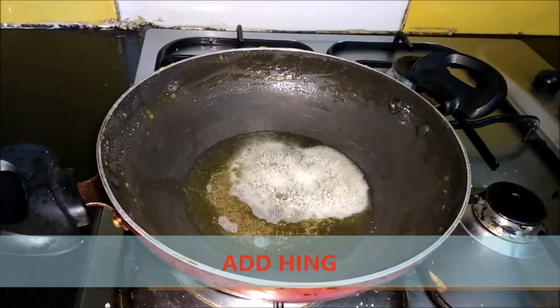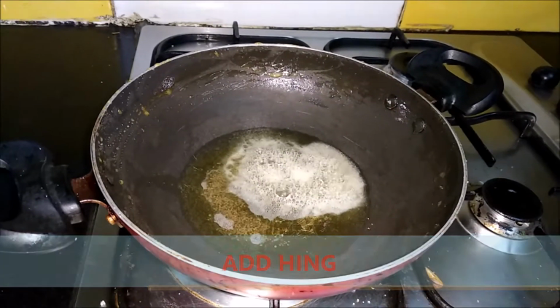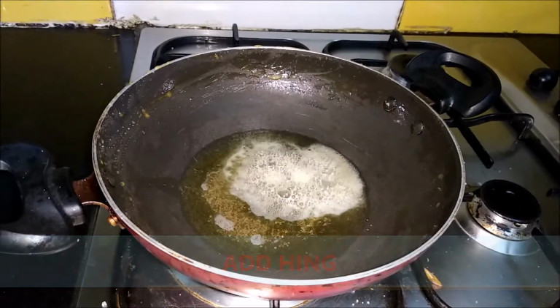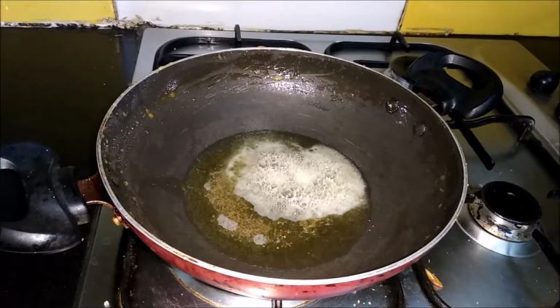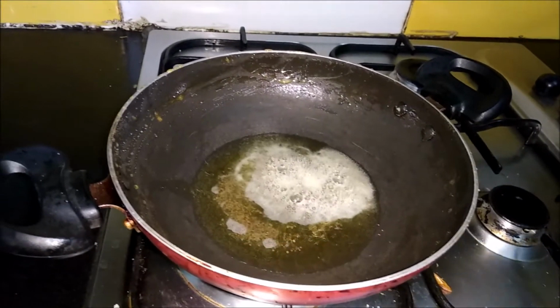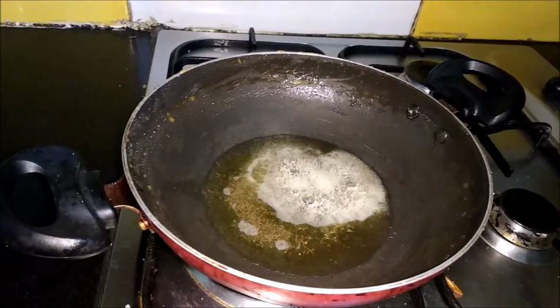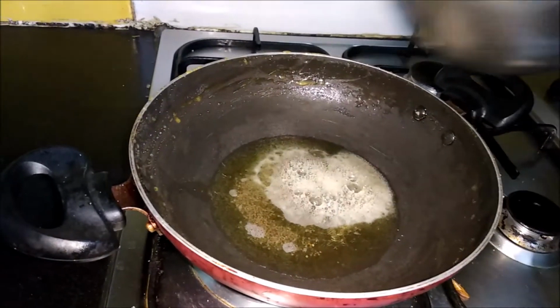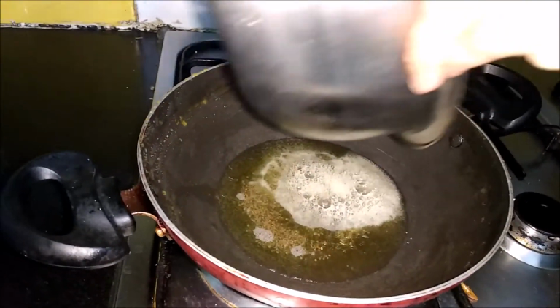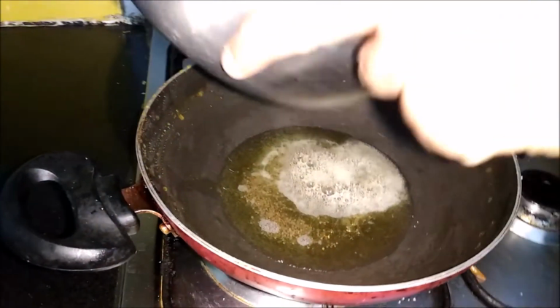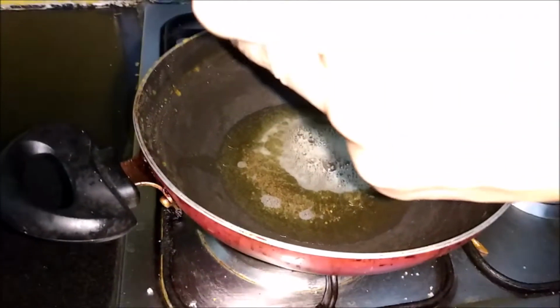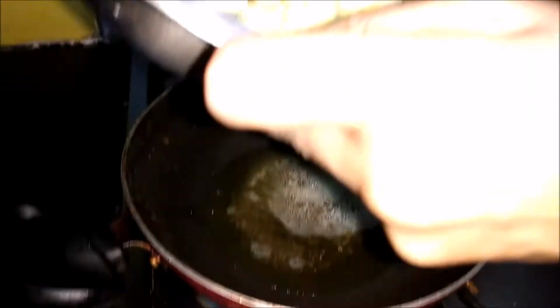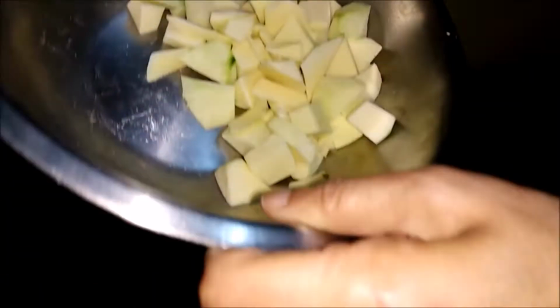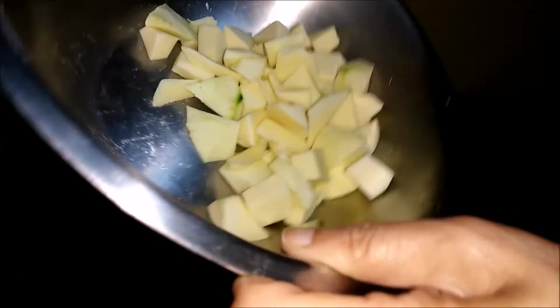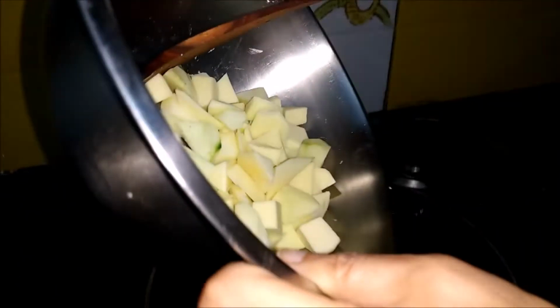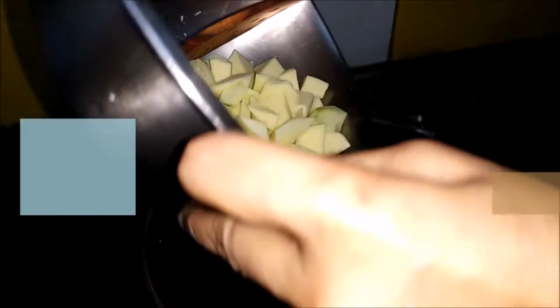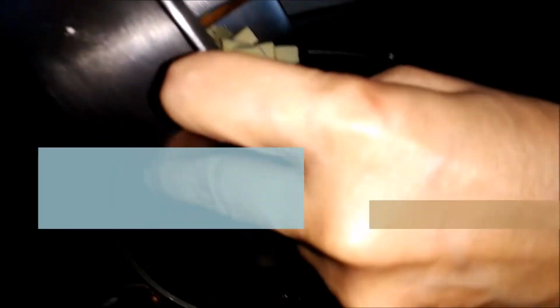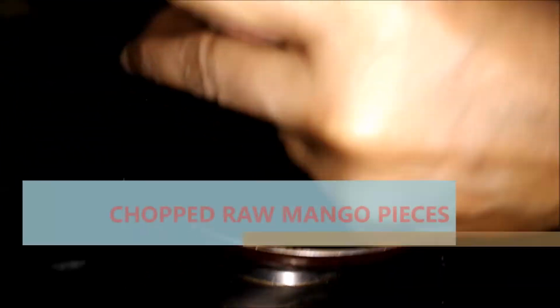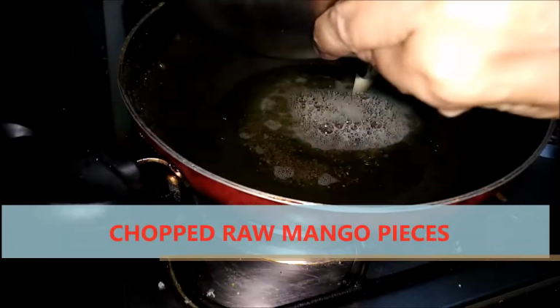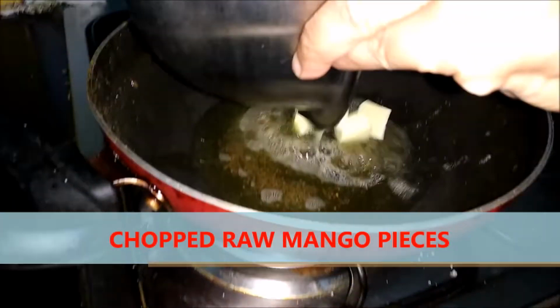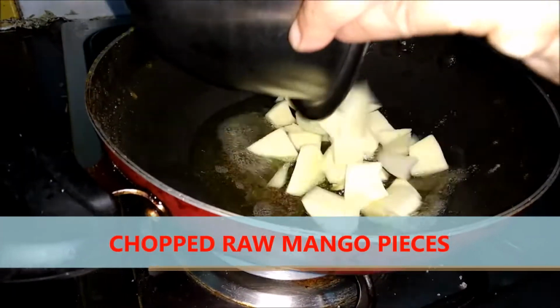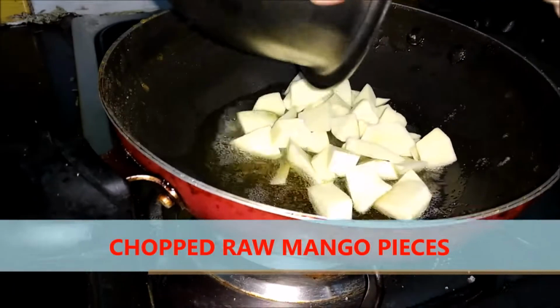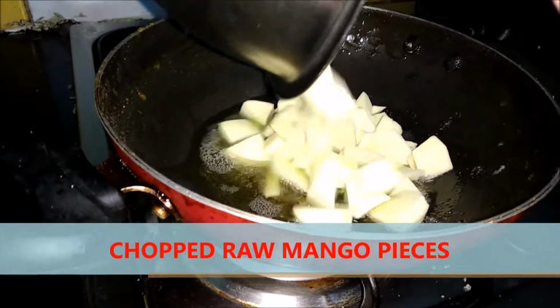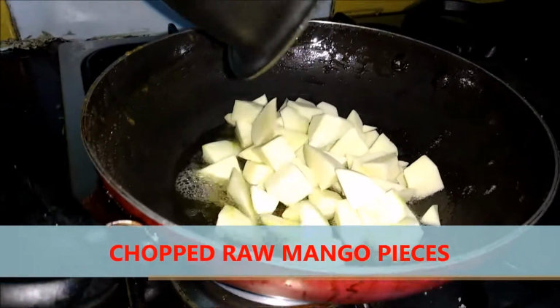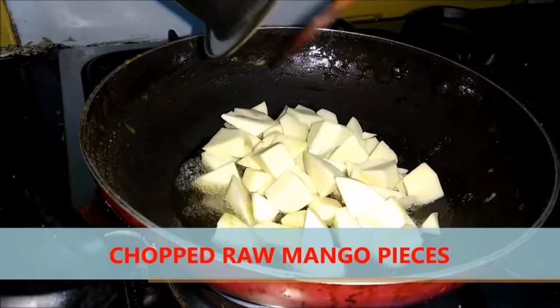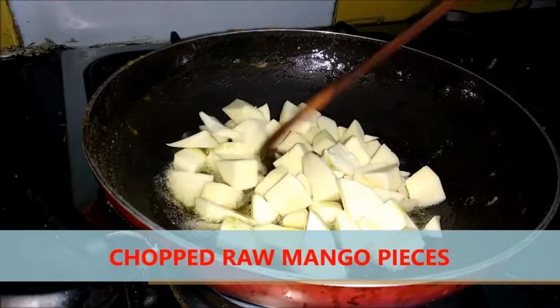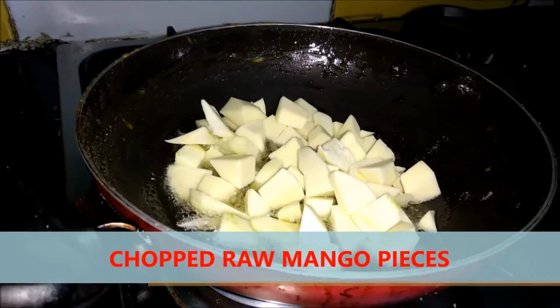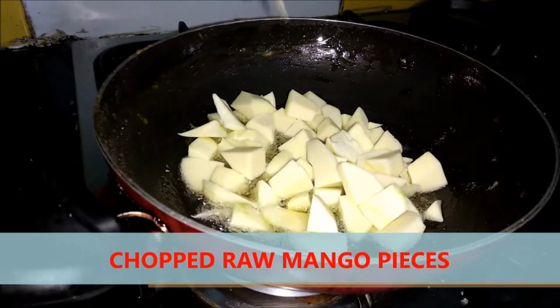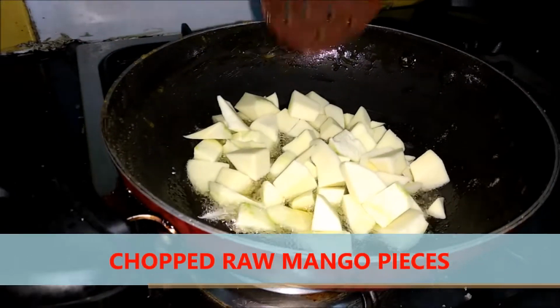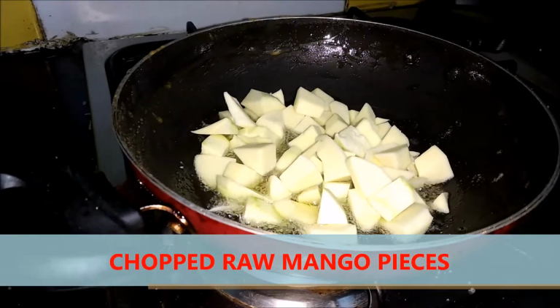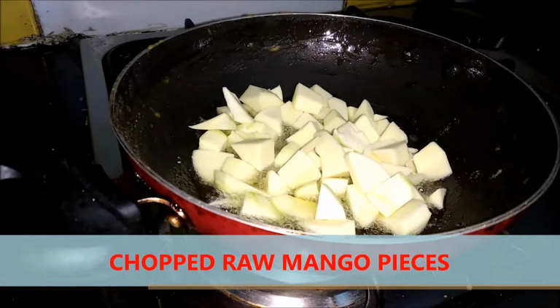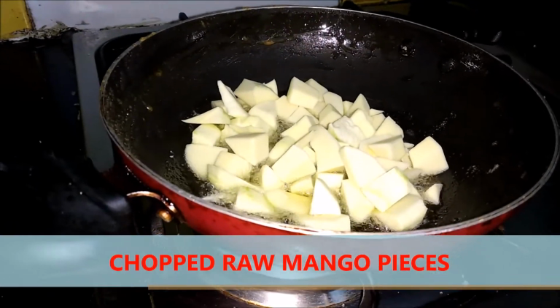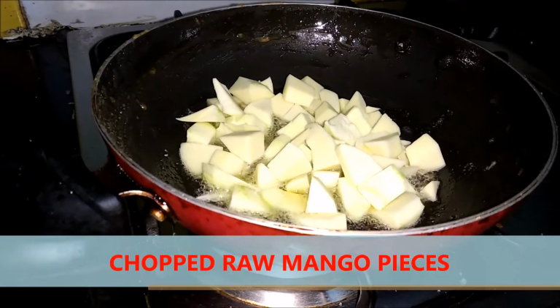To that I will add raw mango. It's a filled one — I have taken it in cubes.